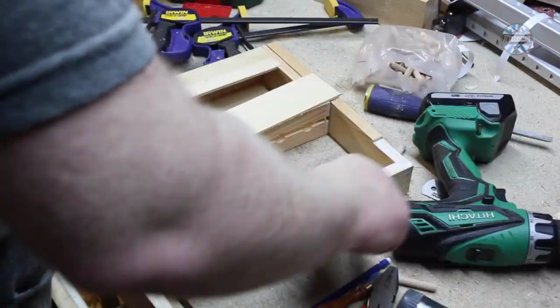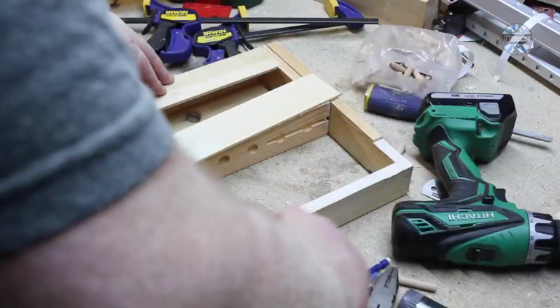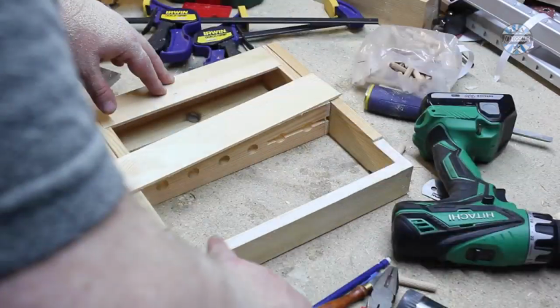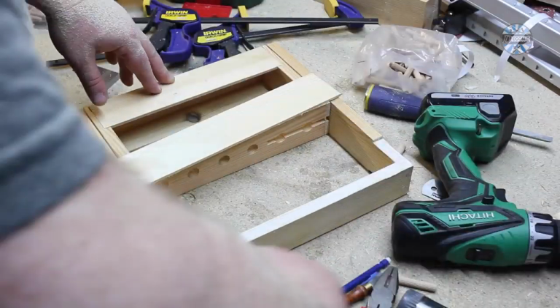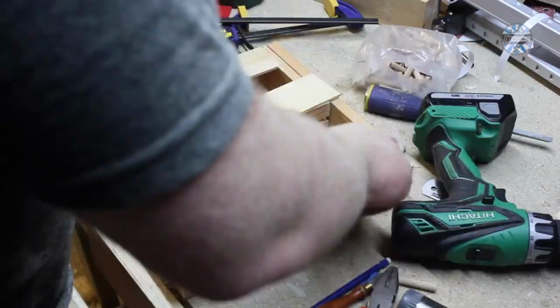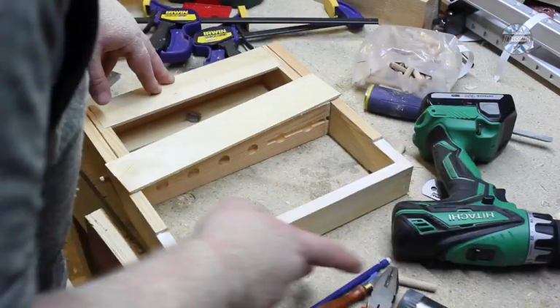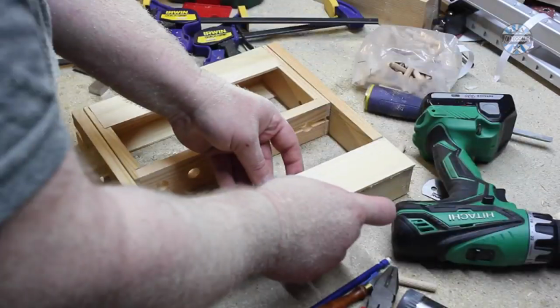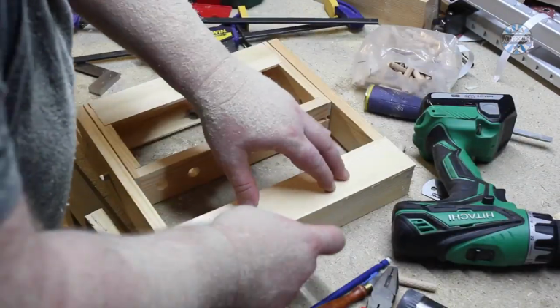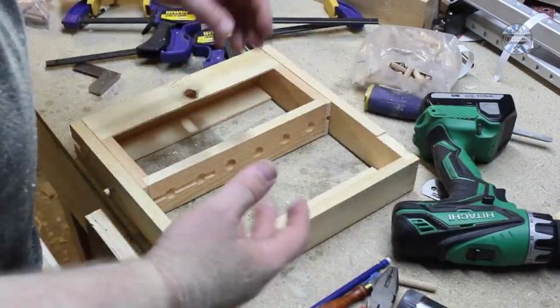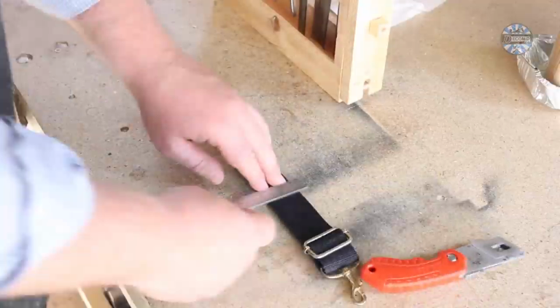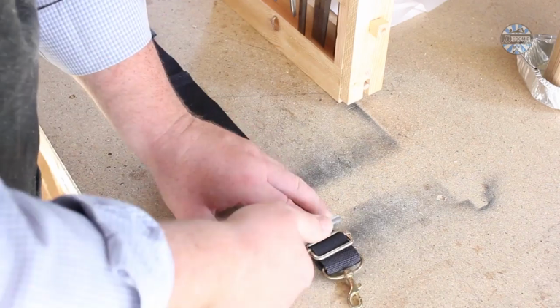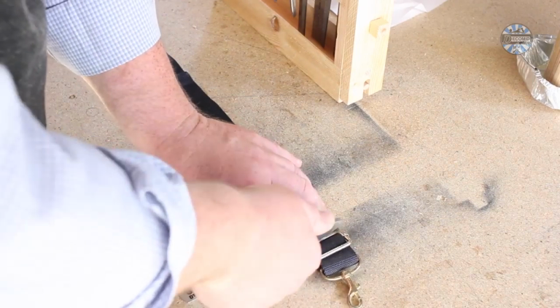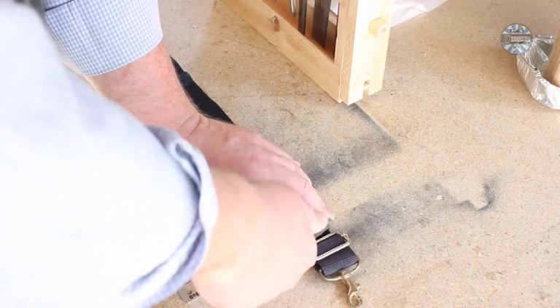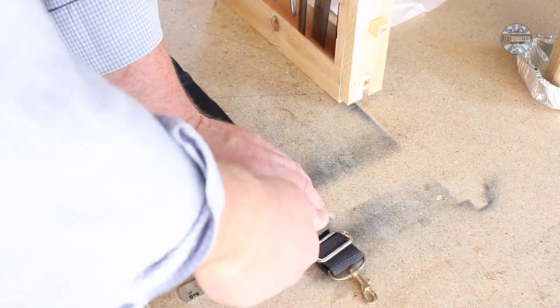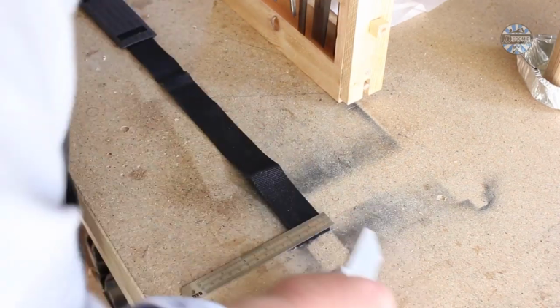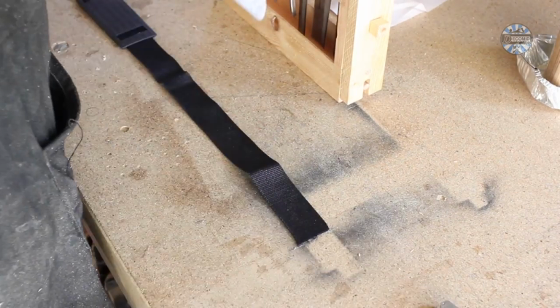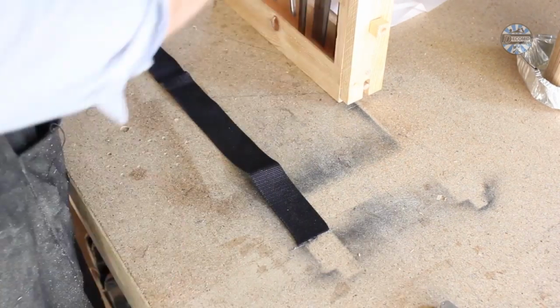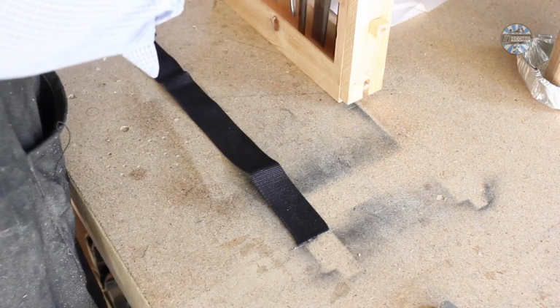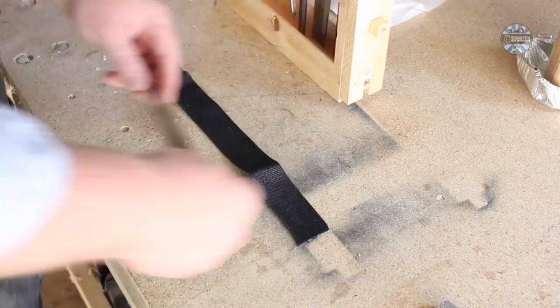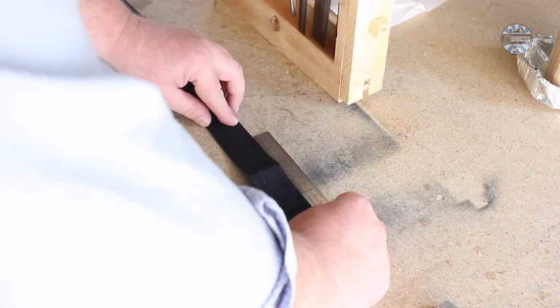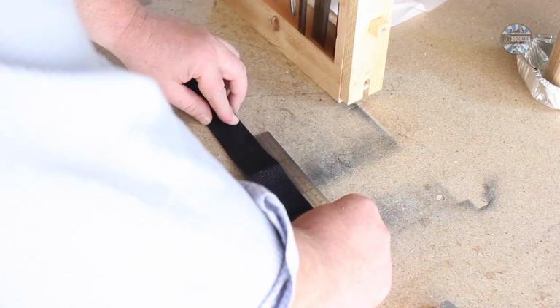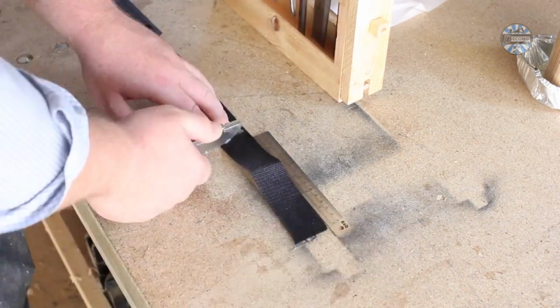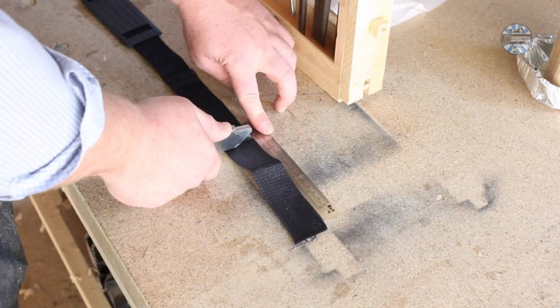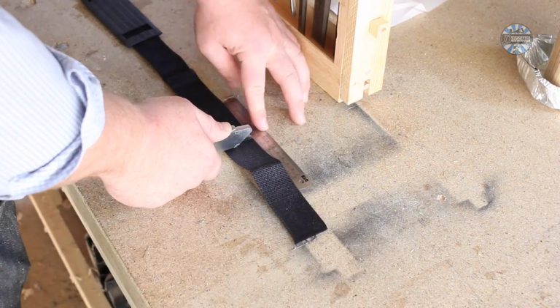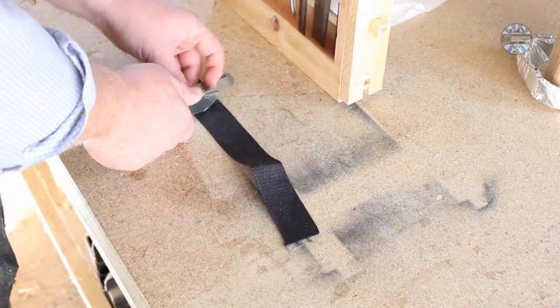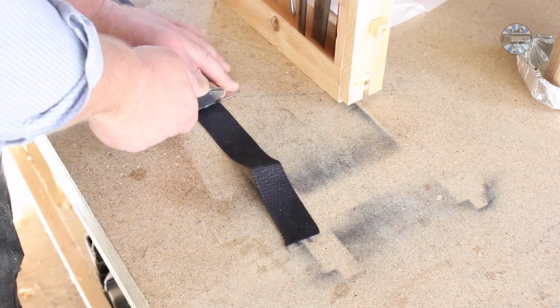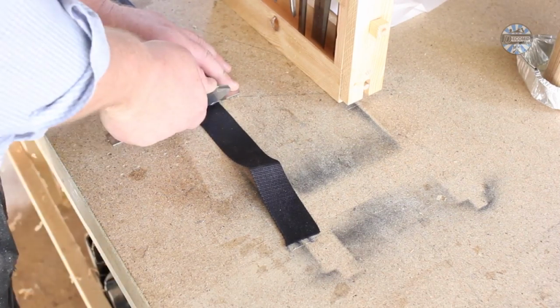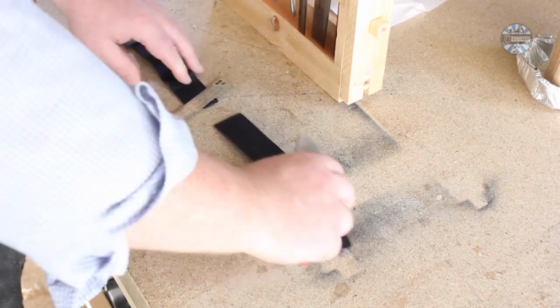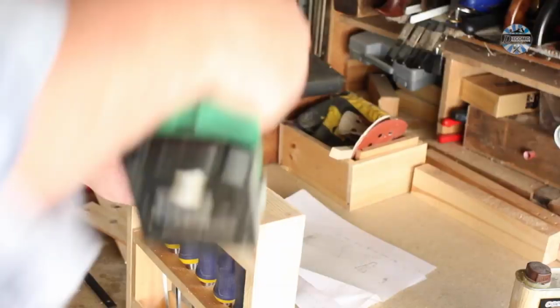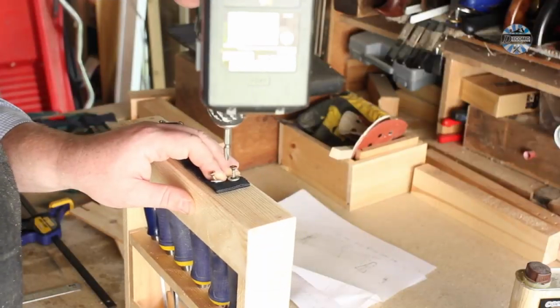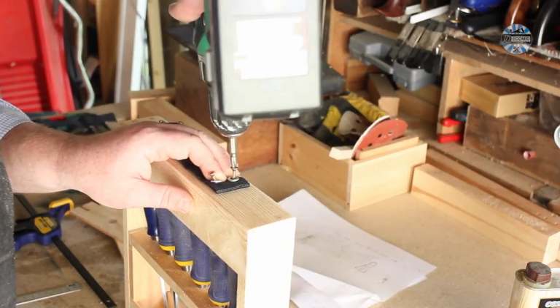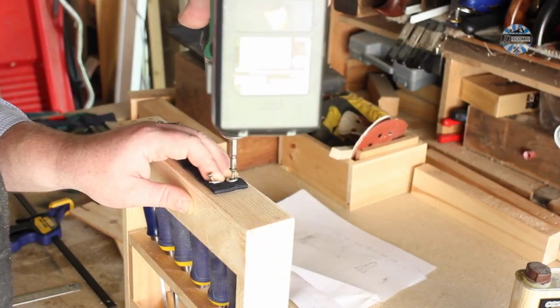To stop the handles rattling, I cut a rebate on the table saw, and glued on extra covers to secure everything in place.